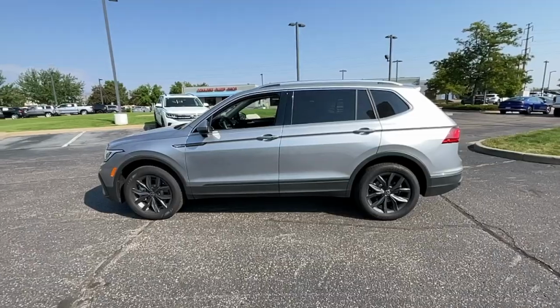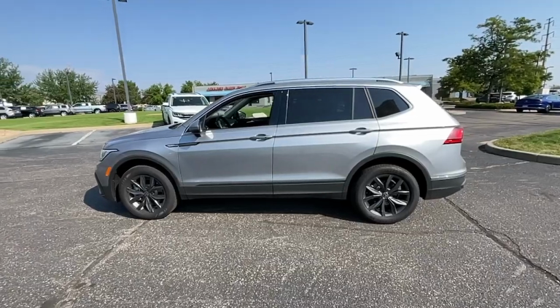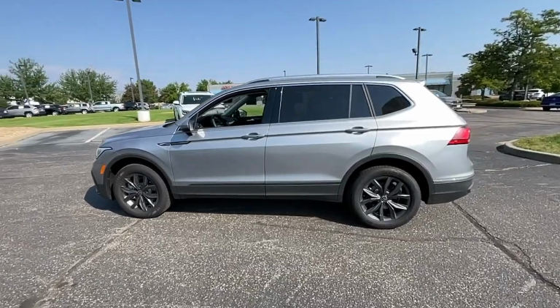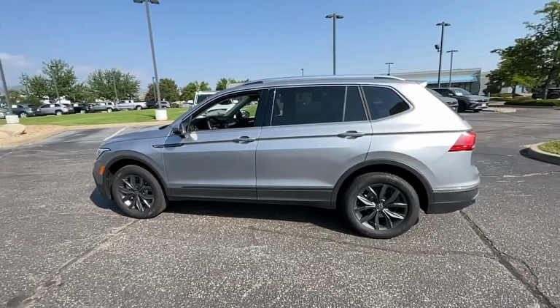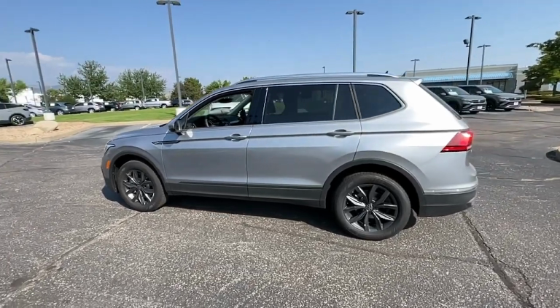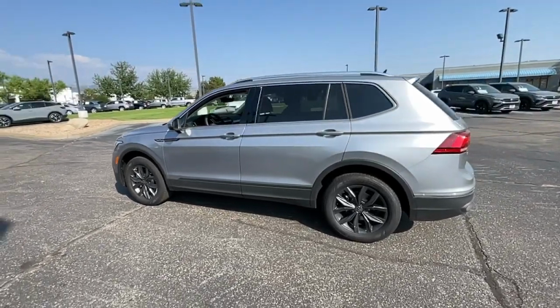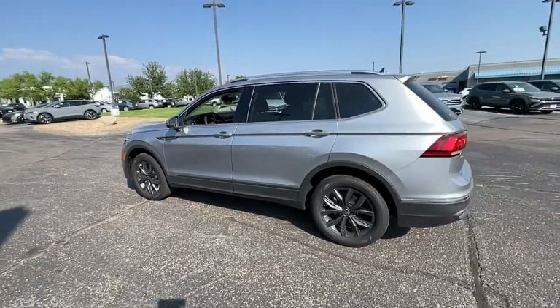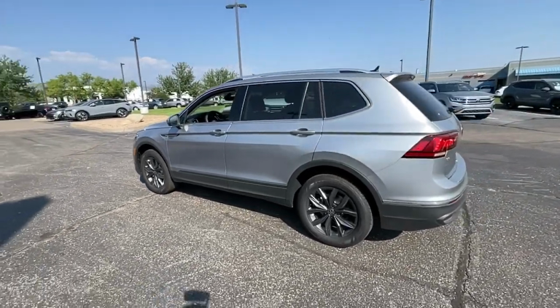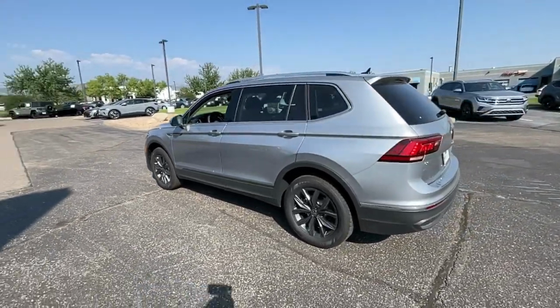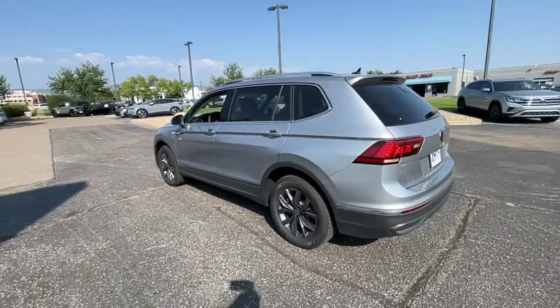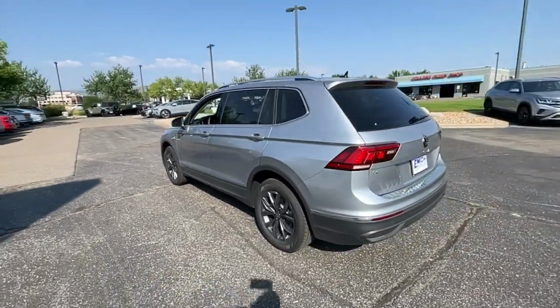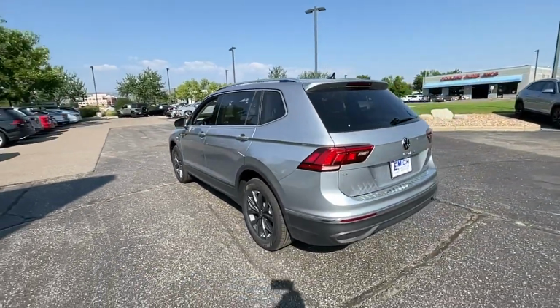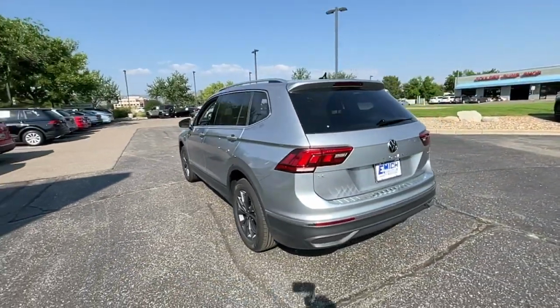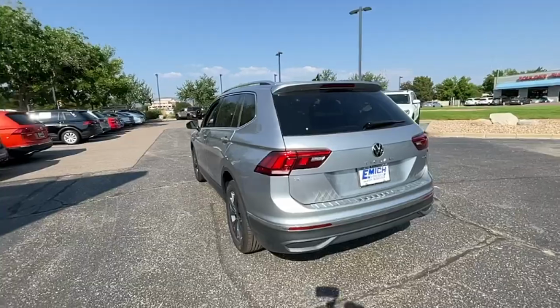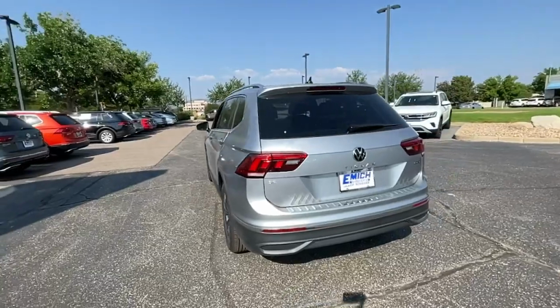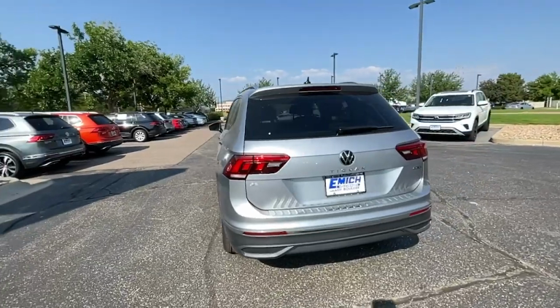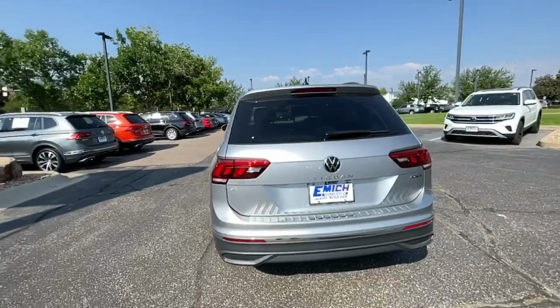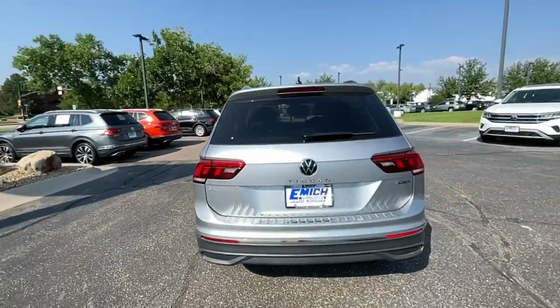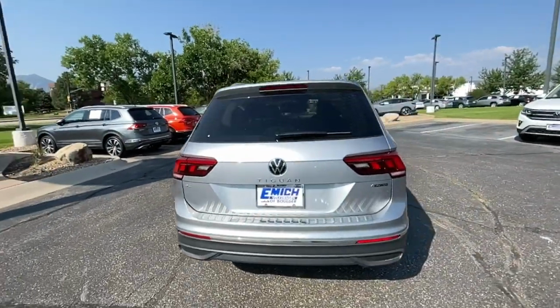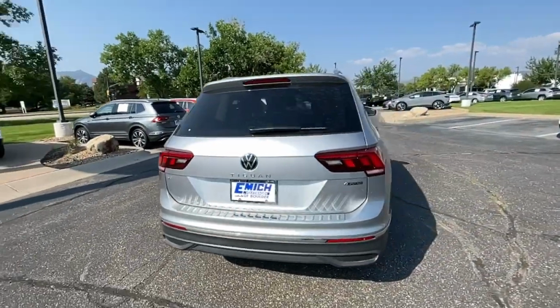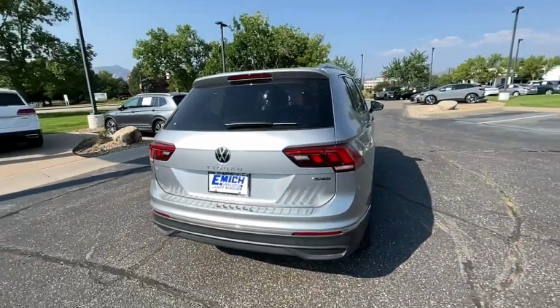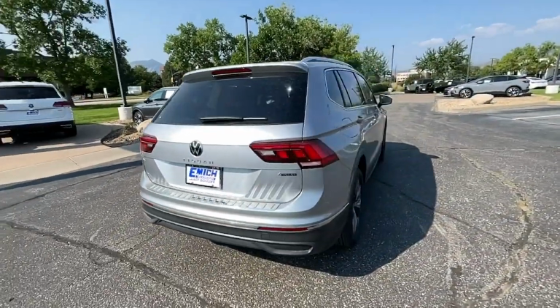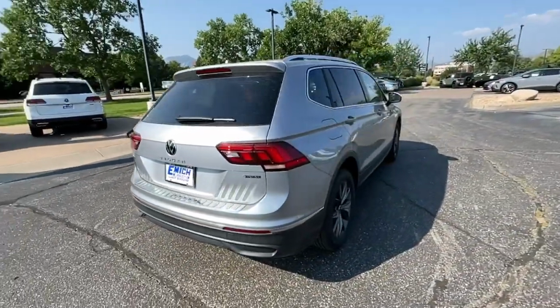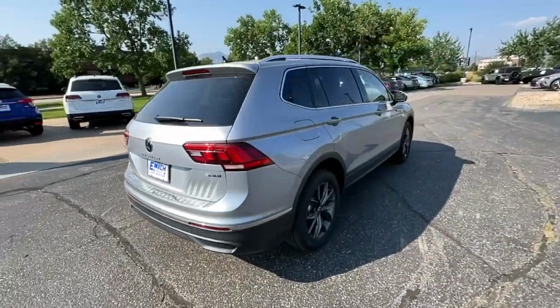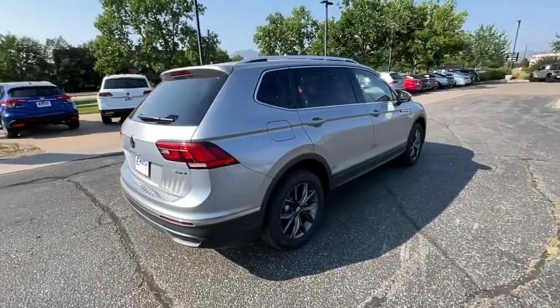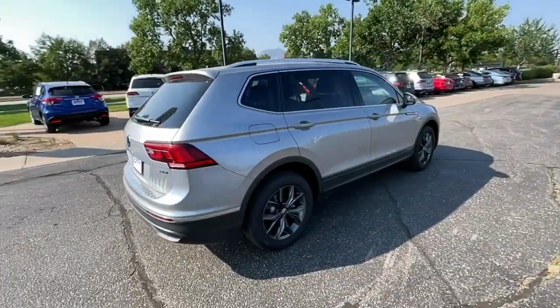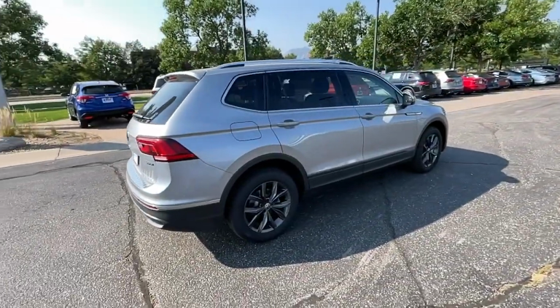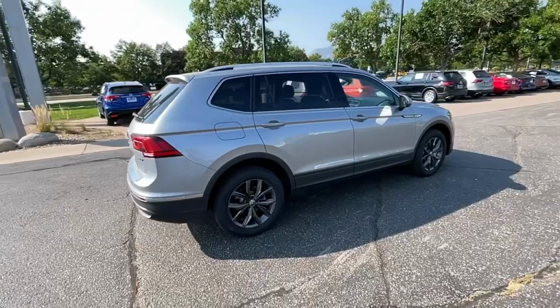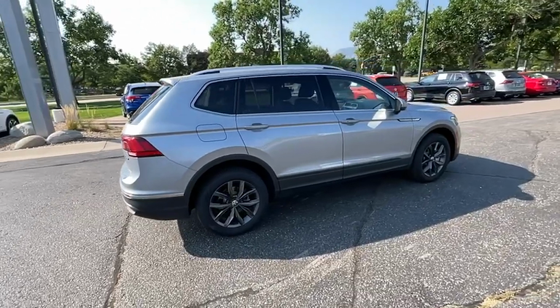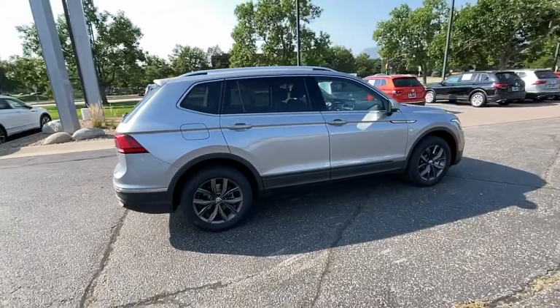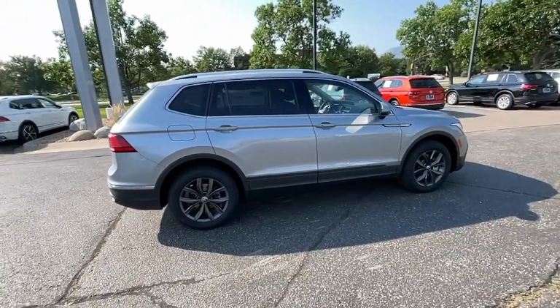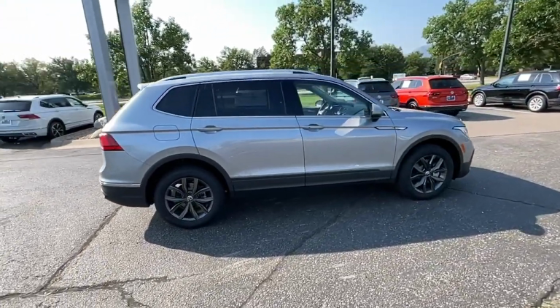This could be the car for you: the 2022 Volkswagen Tiguan. Take a closer look at this Volkswagen Tiguan, the fuel-efficient compact SUV with standout flexibility.